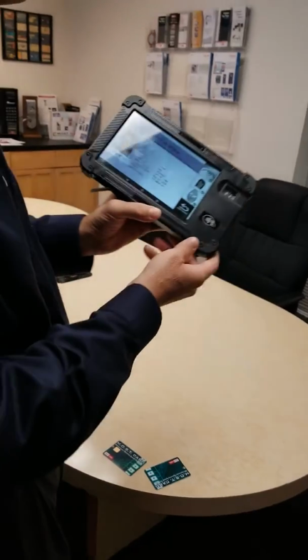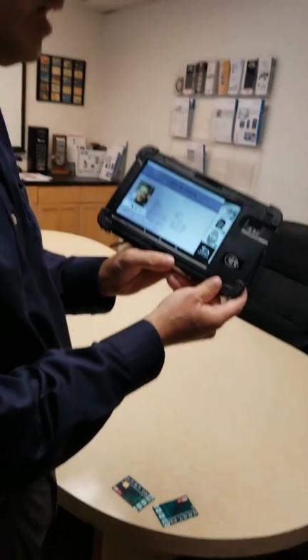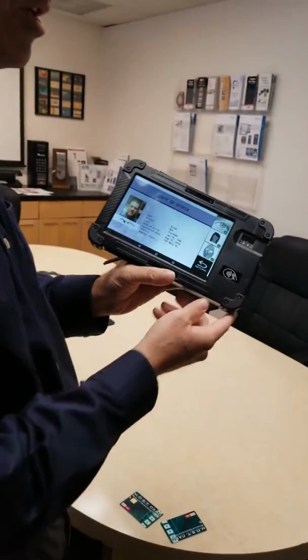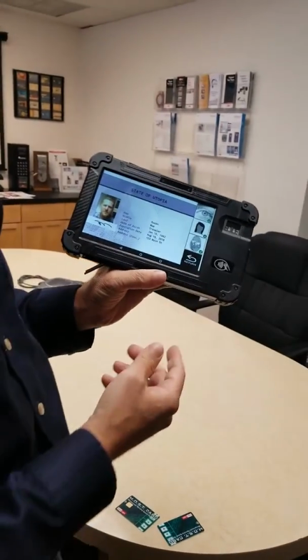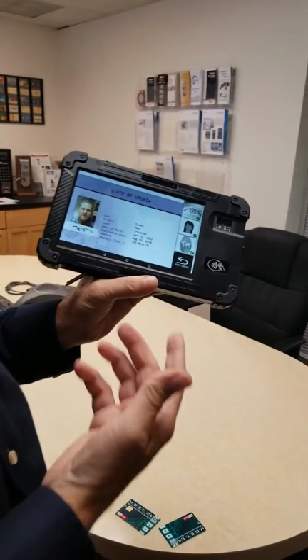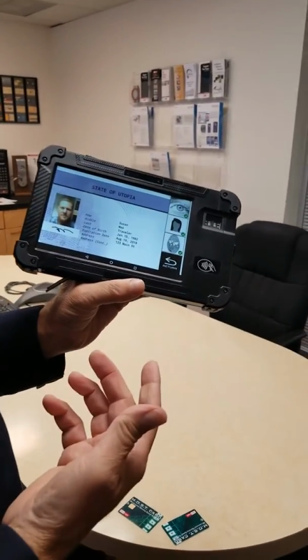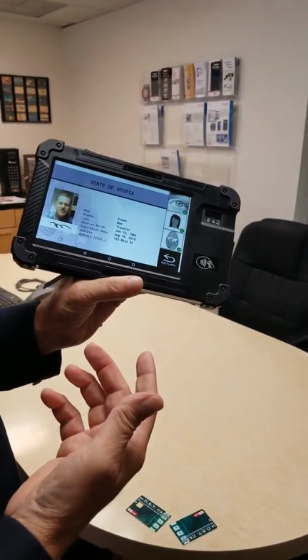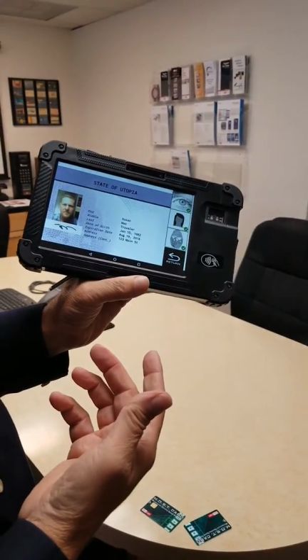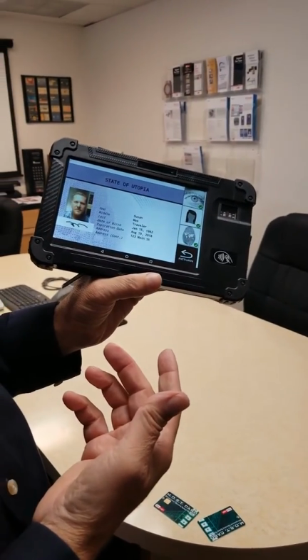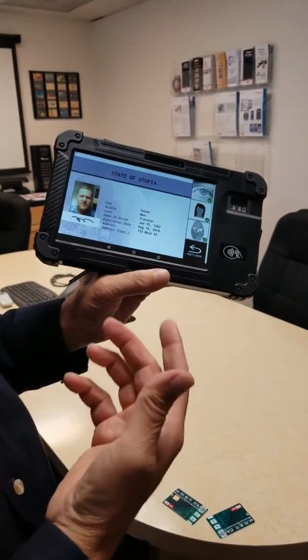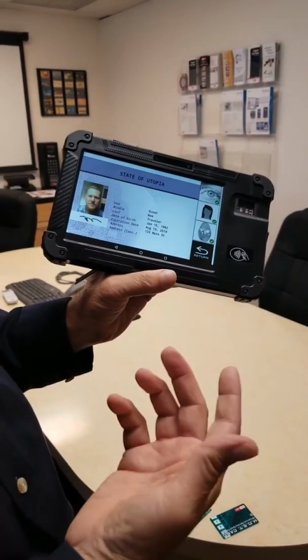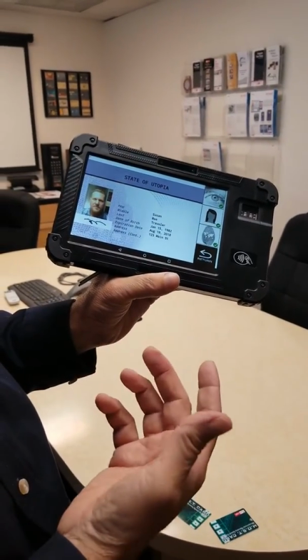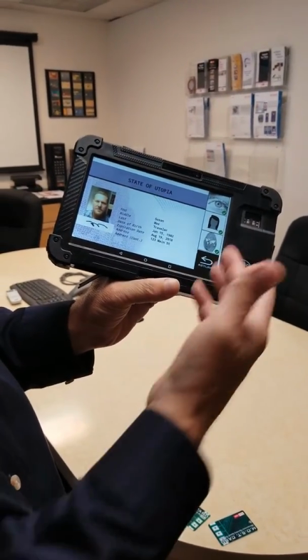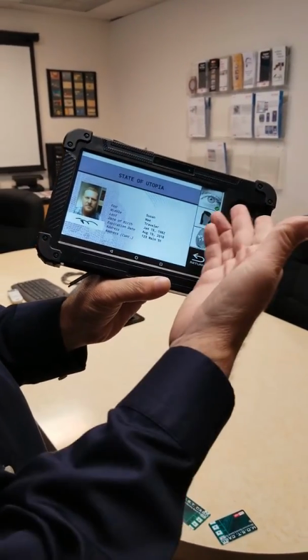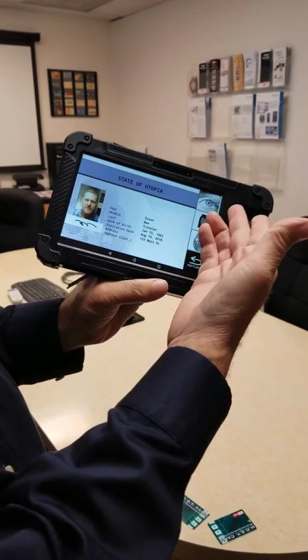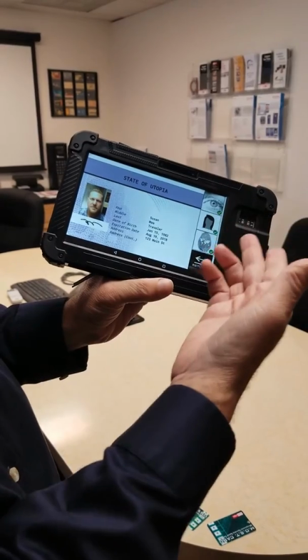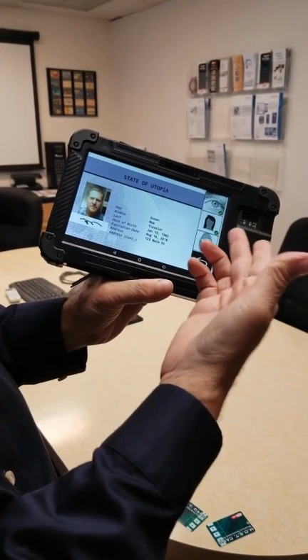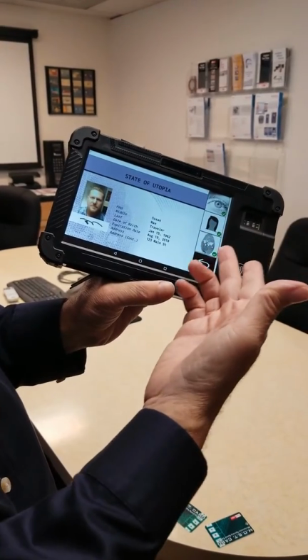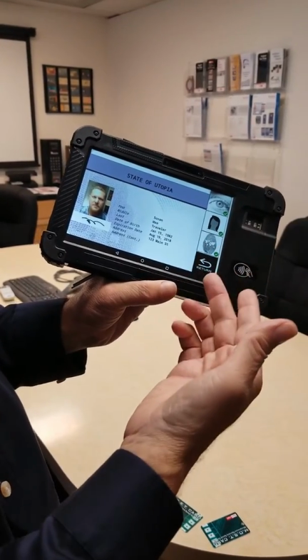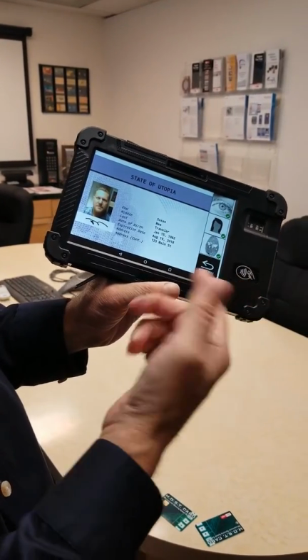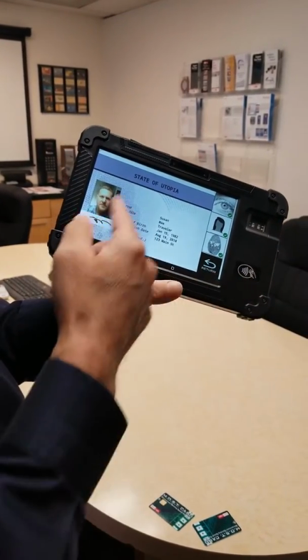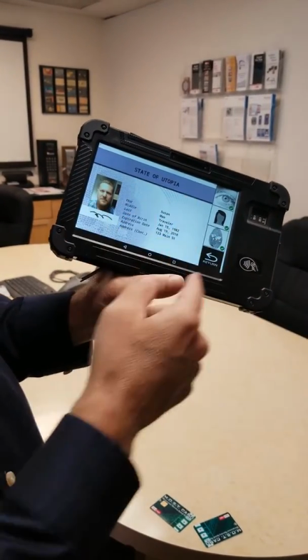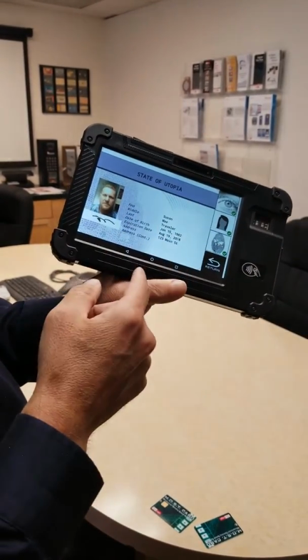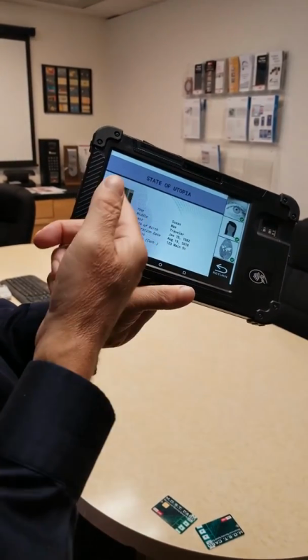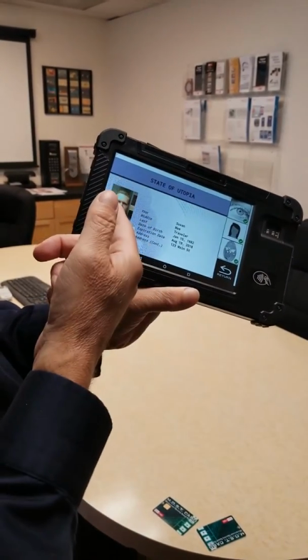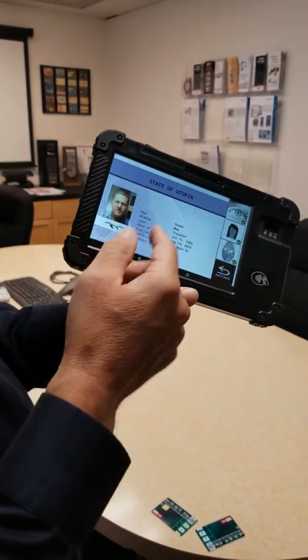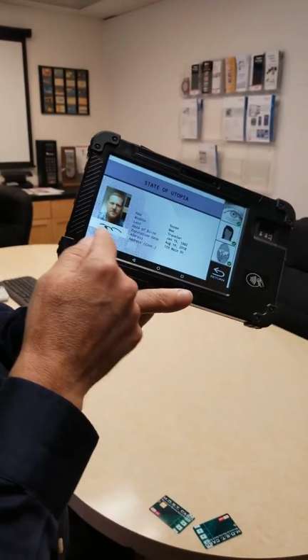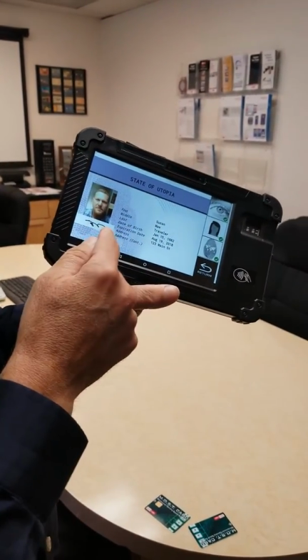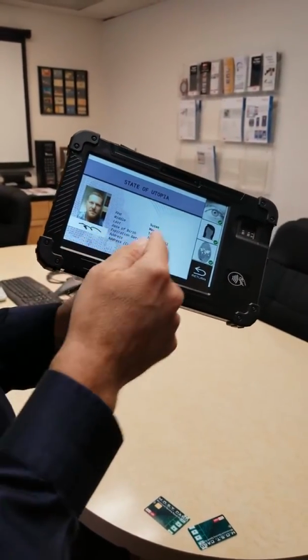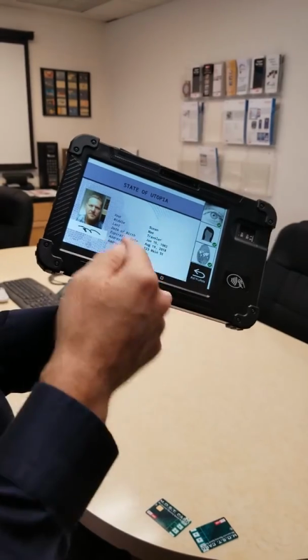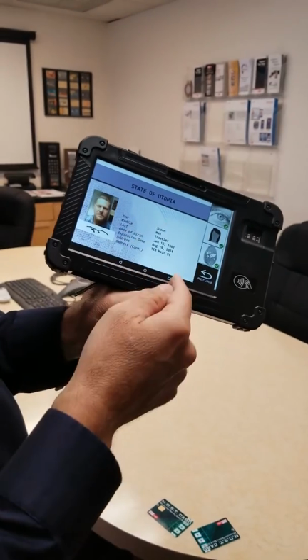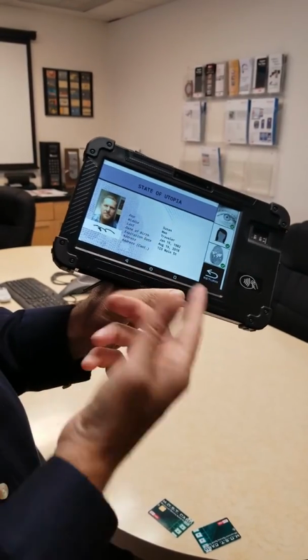Now the card is fully encoded with the iris, the facial, and the fingerprint. And here is the information of Nick's face, his signature, and his personal information.